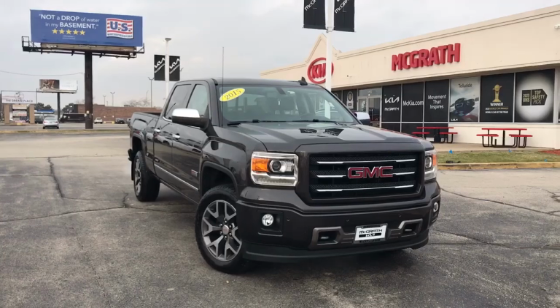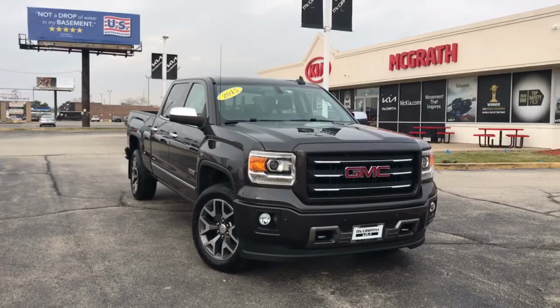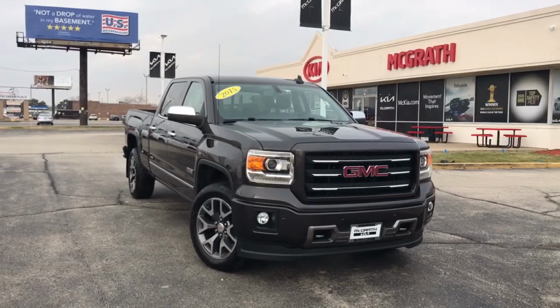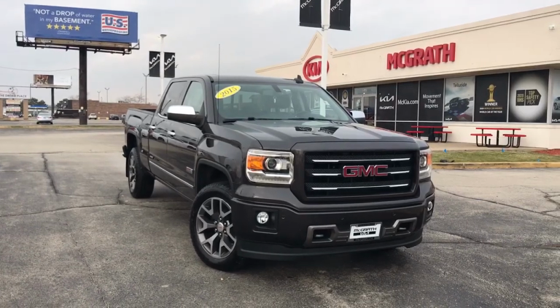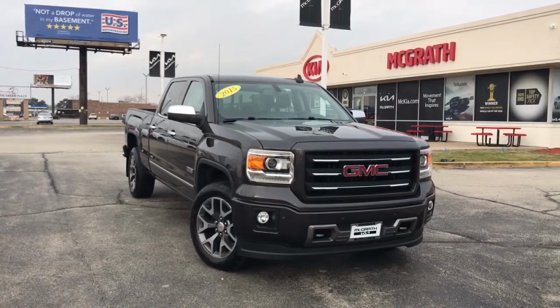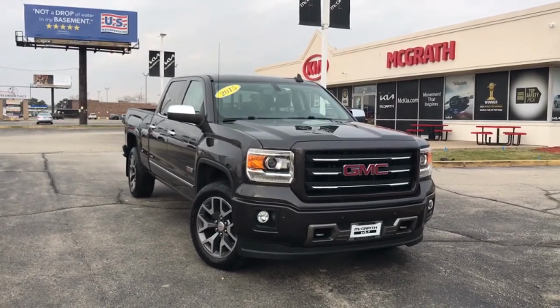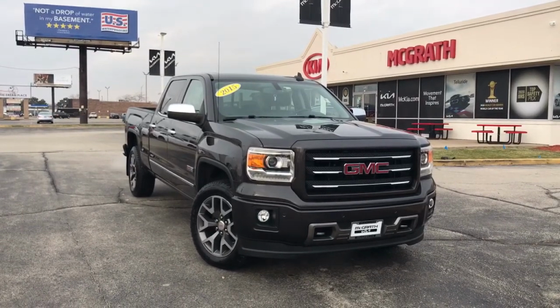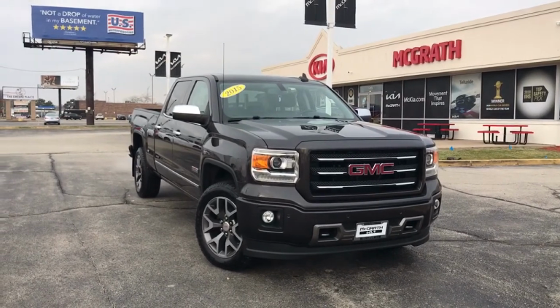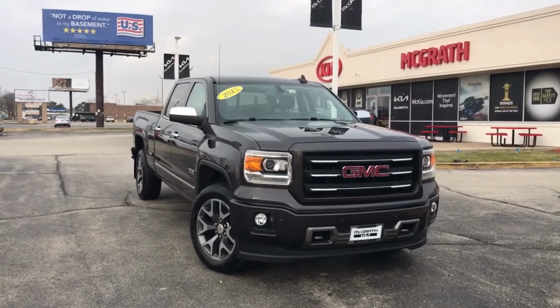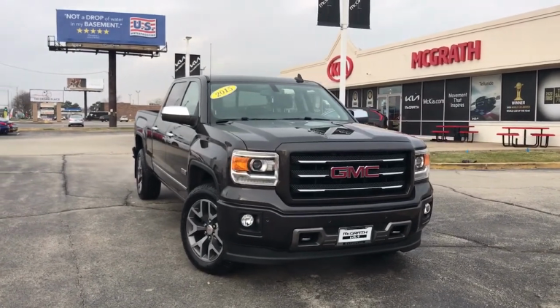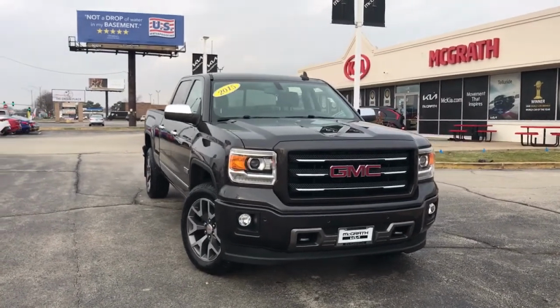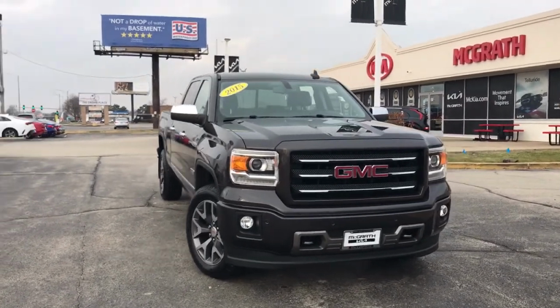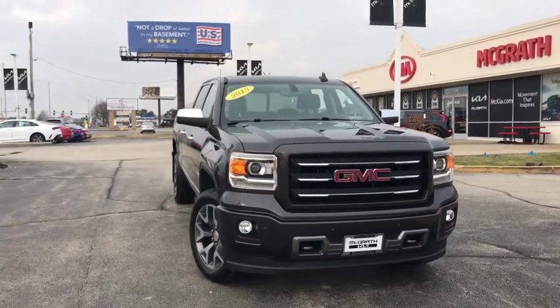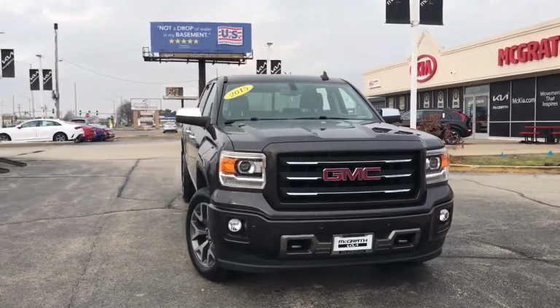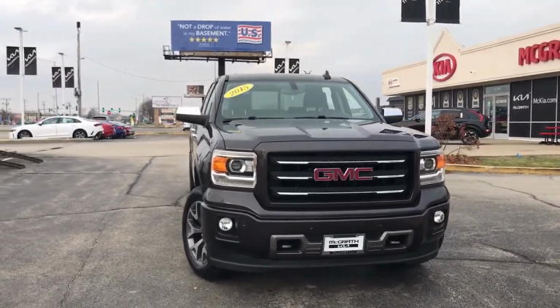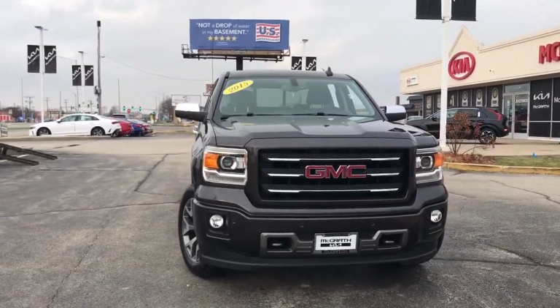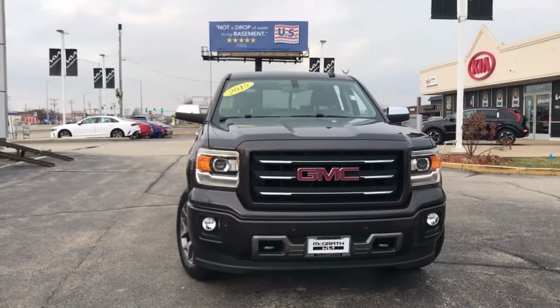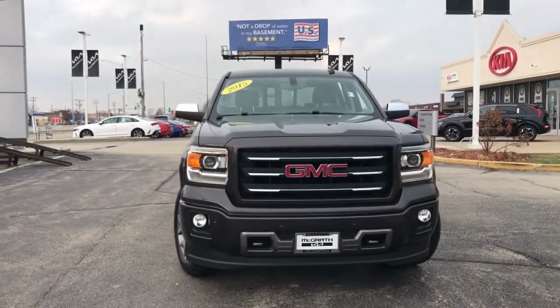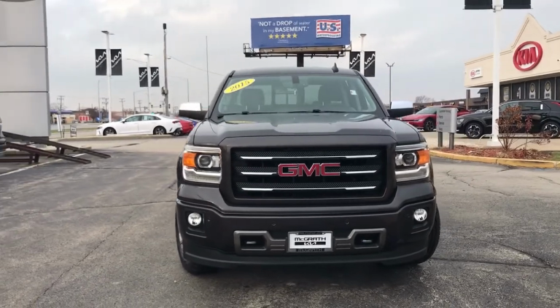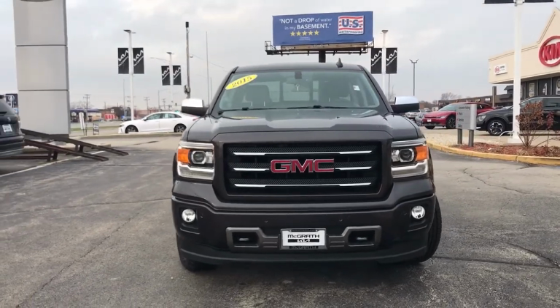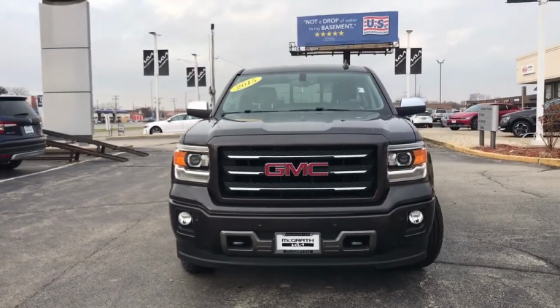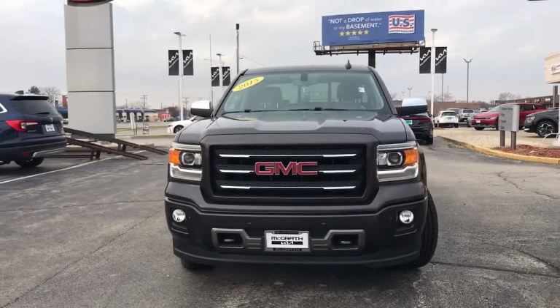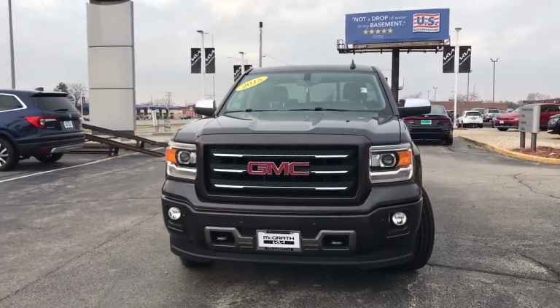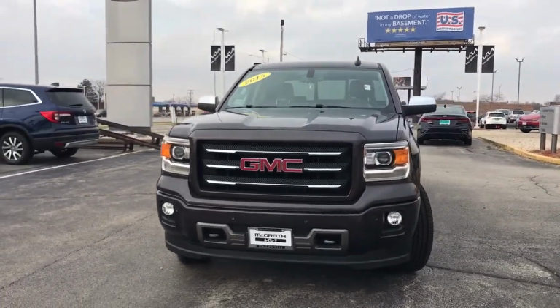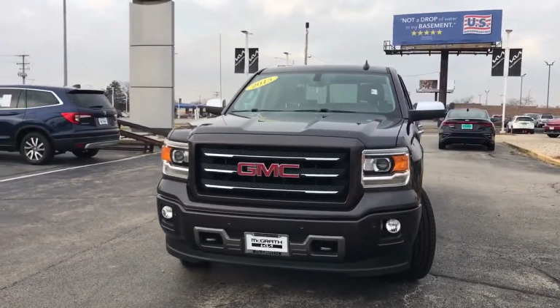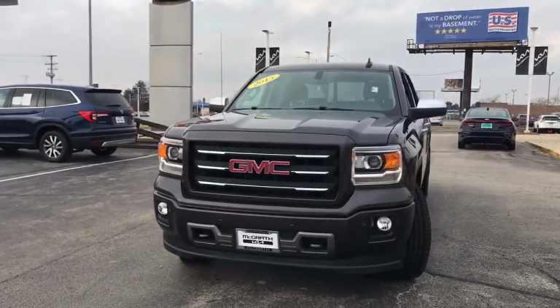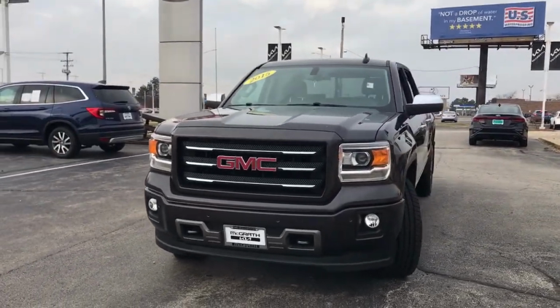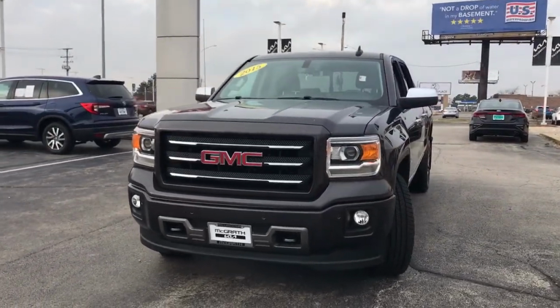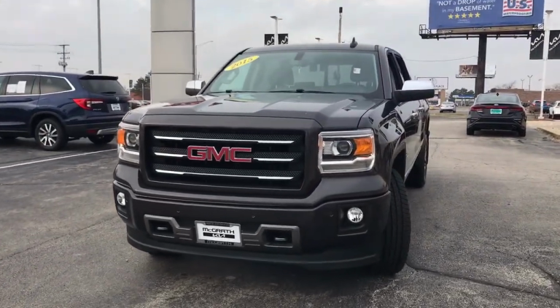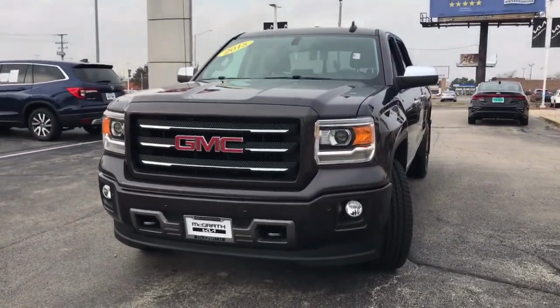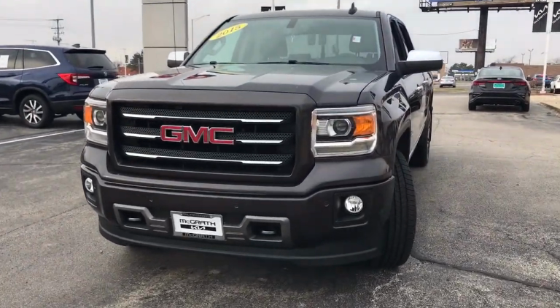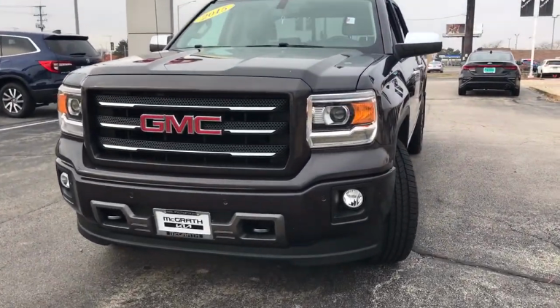Get into a car with value. 2015 GMC Sierra. With less than 90,000 miles on the odometer, this vehicle stands out from the rest.